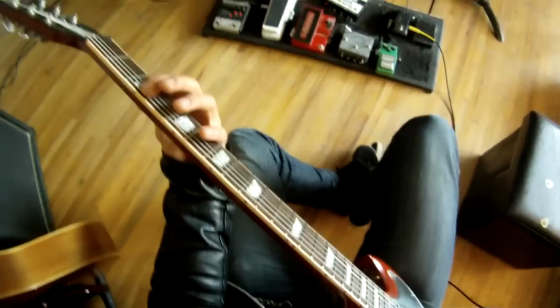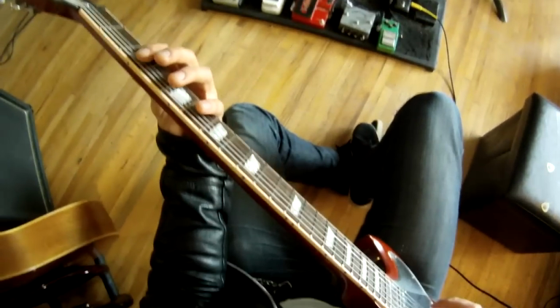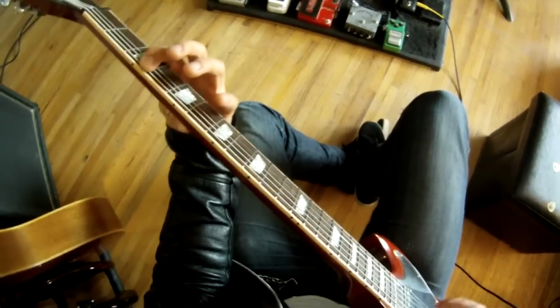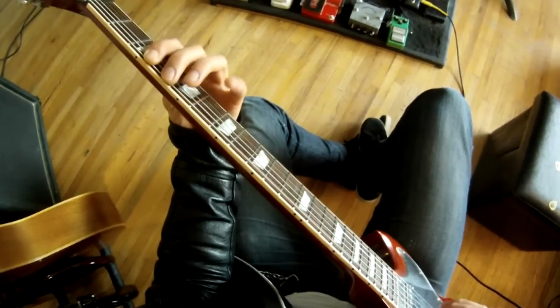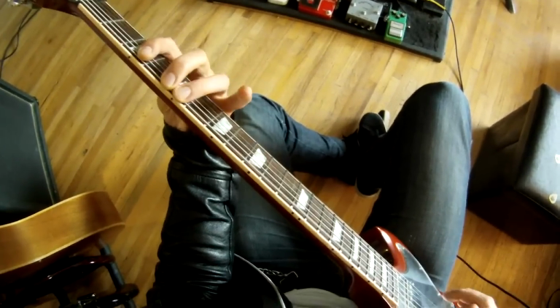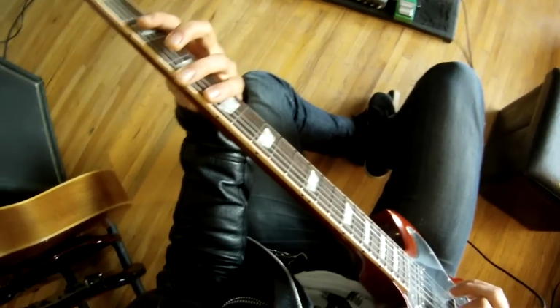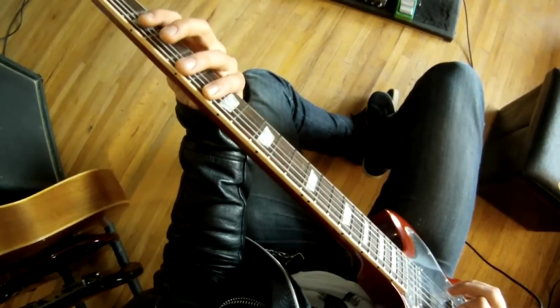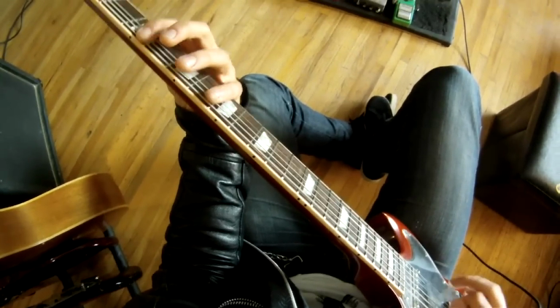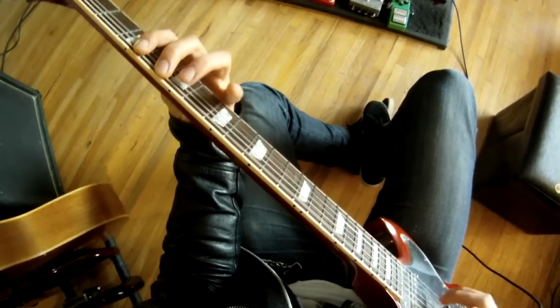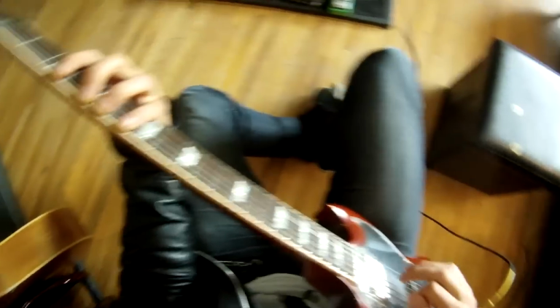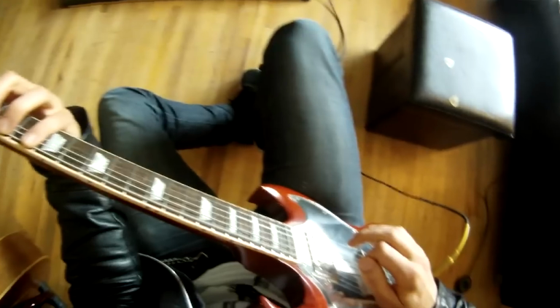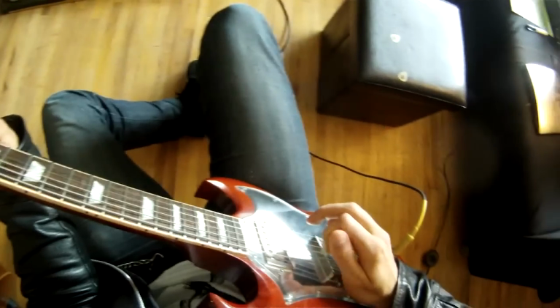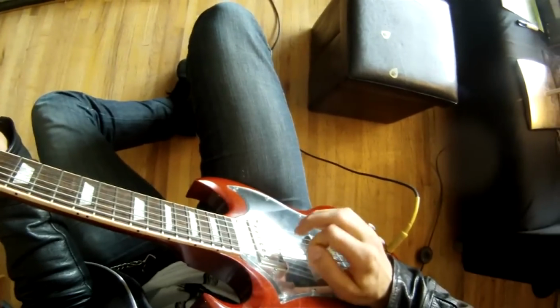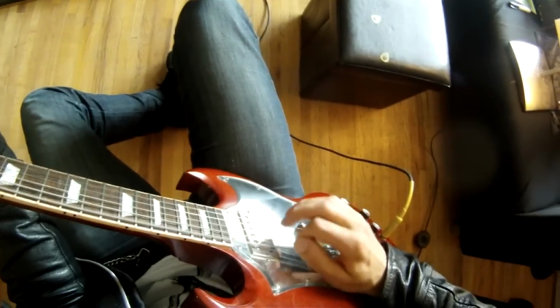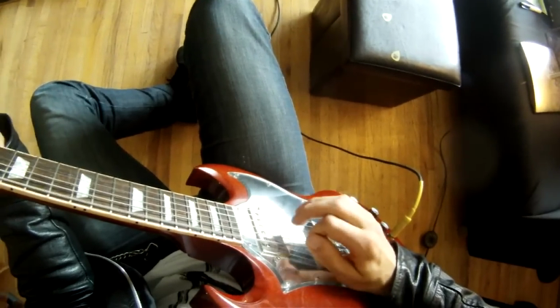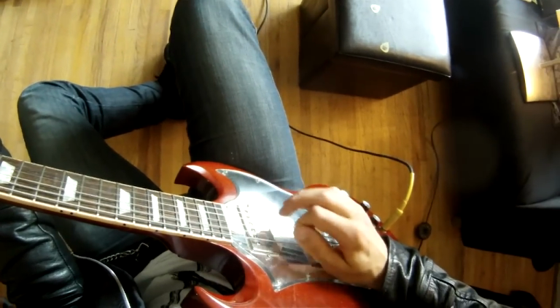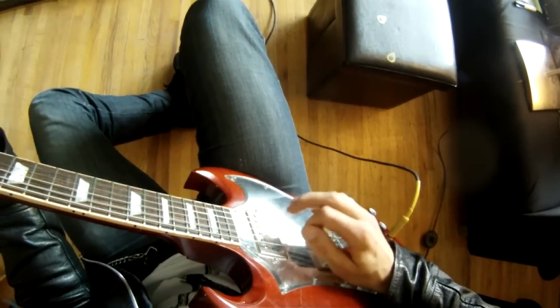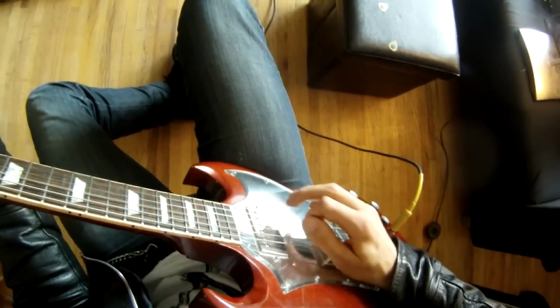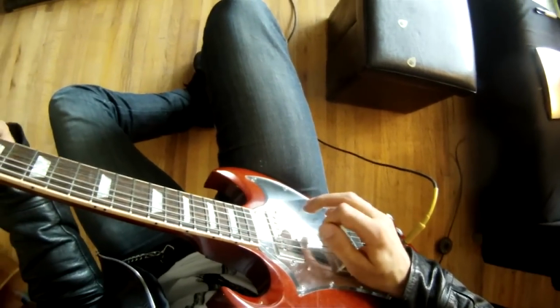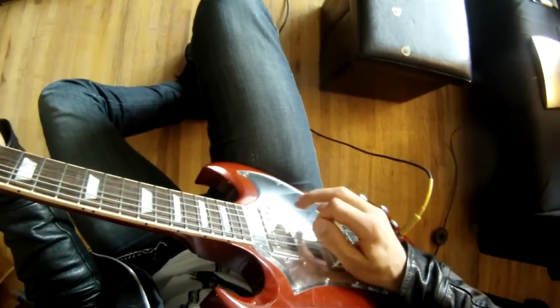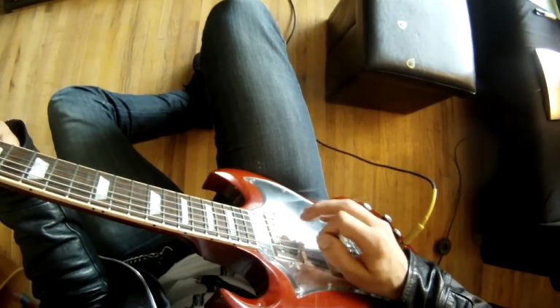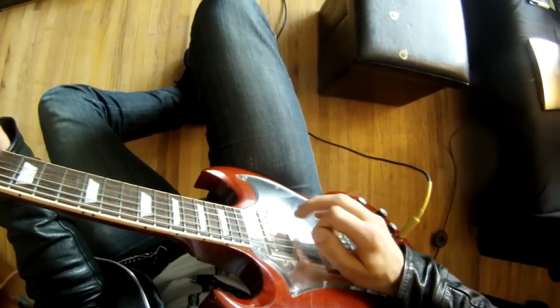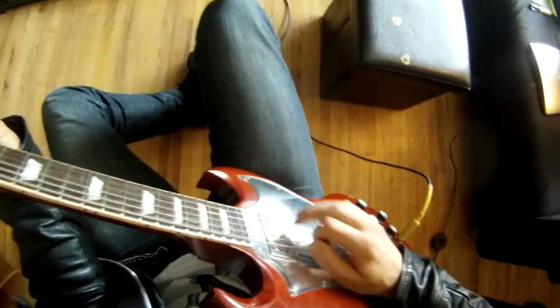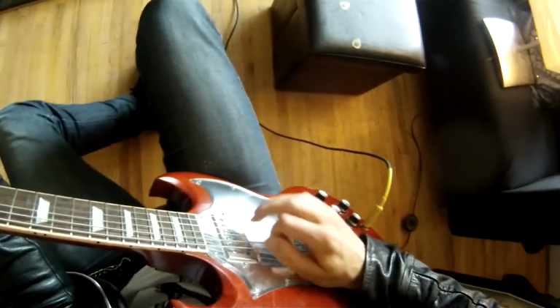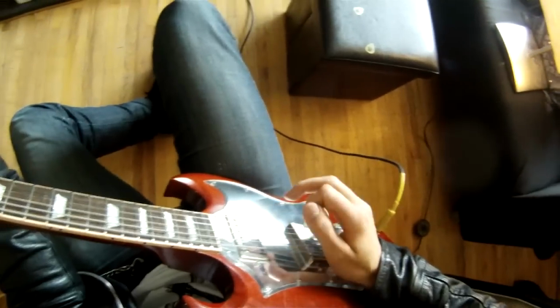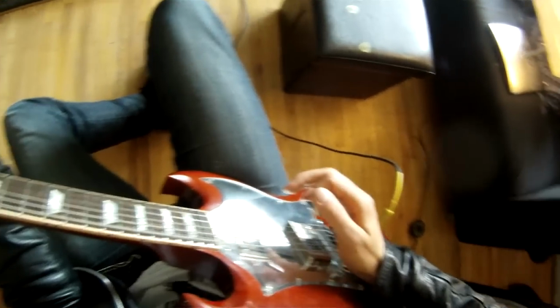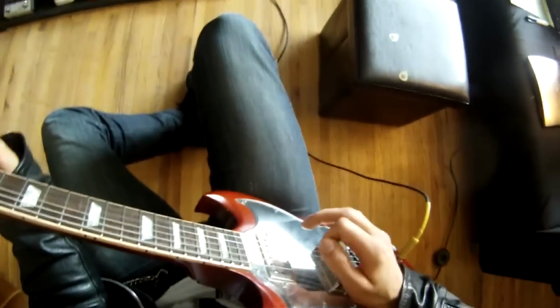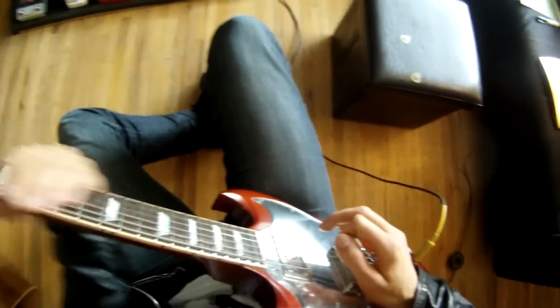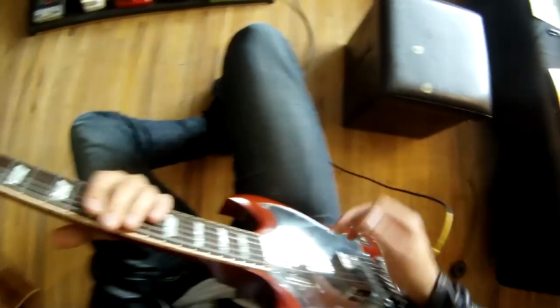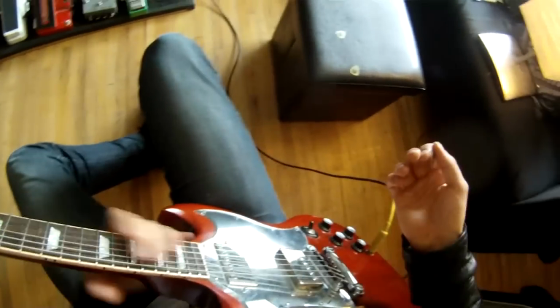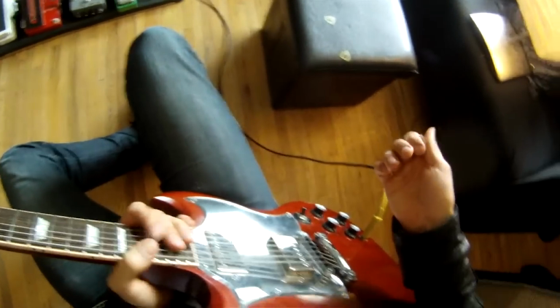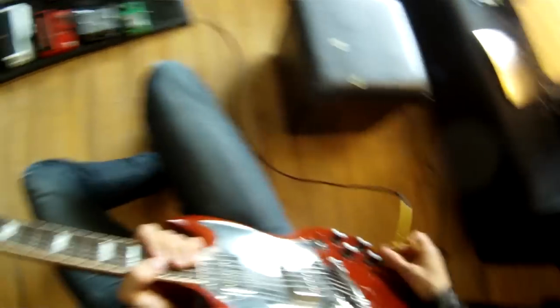So when you're playing a single note line — again, like that one, two, three, four thing — it's just really solid and no problems.